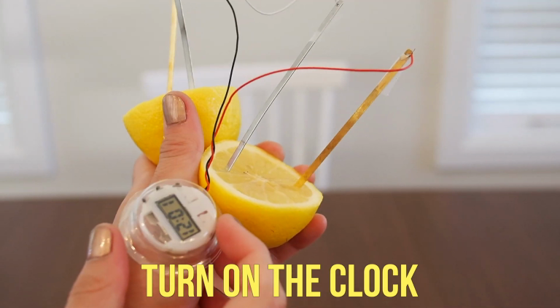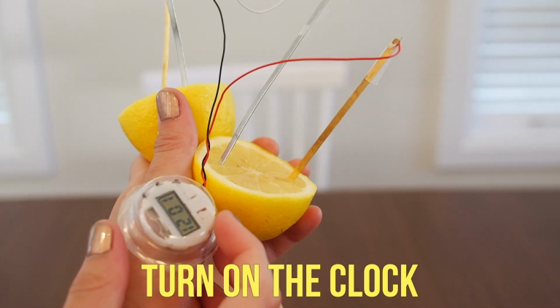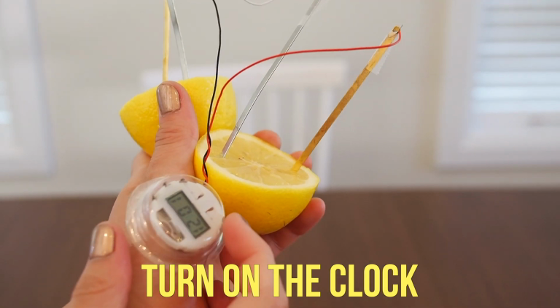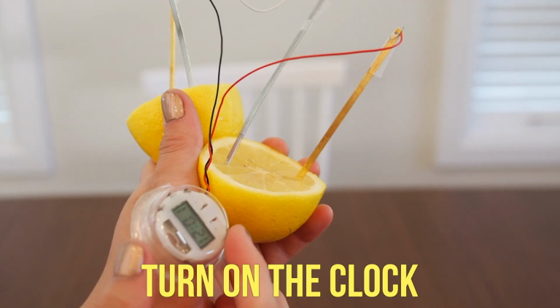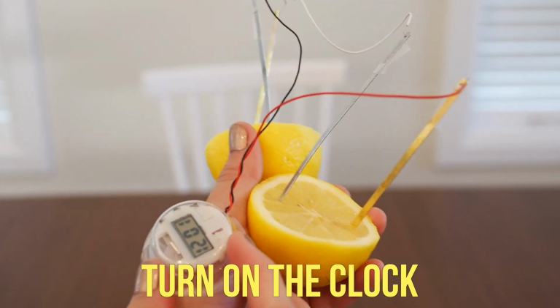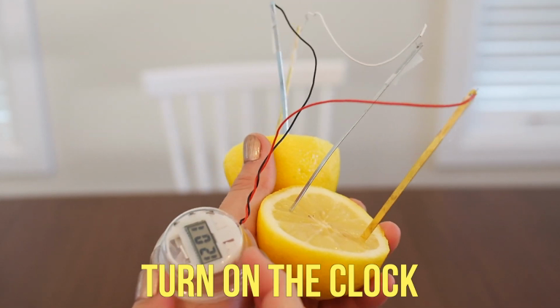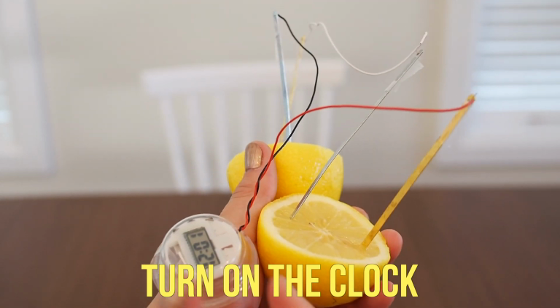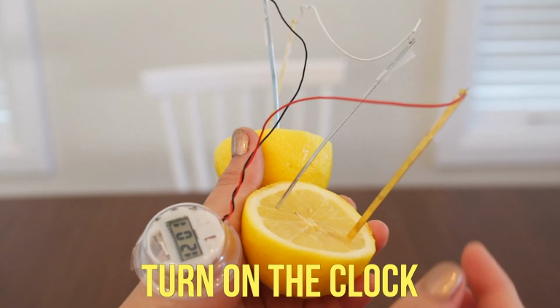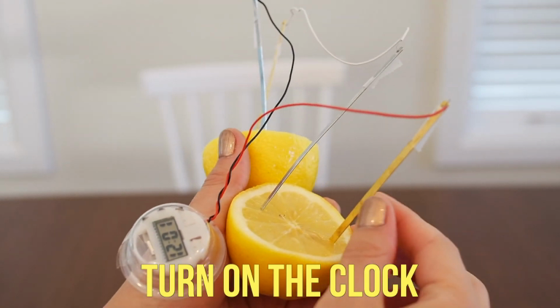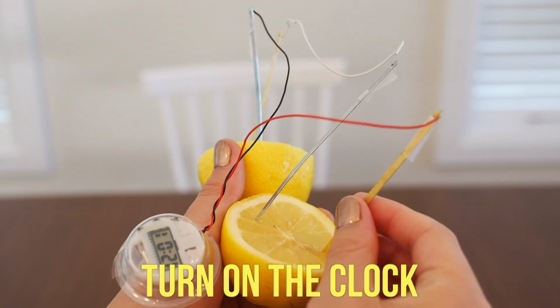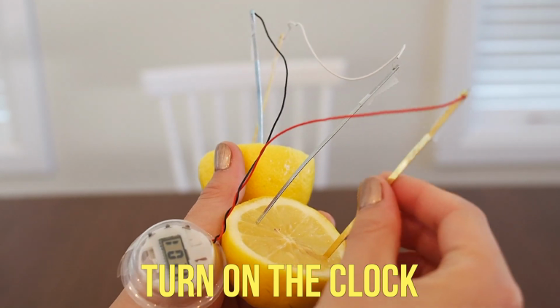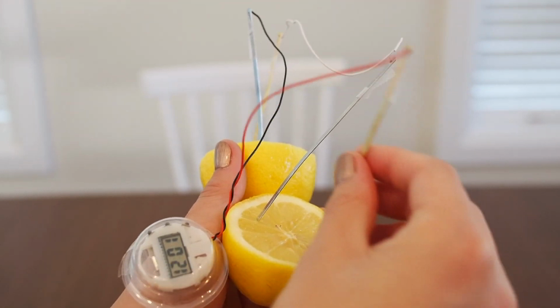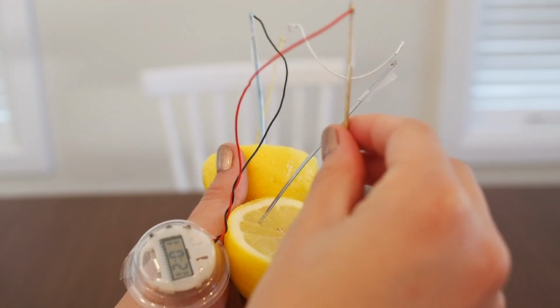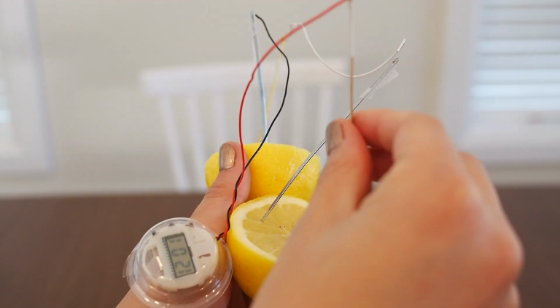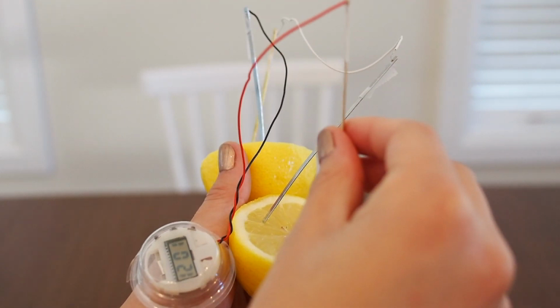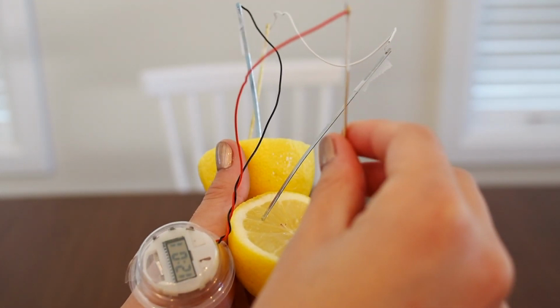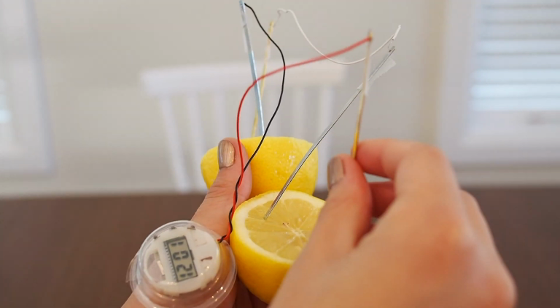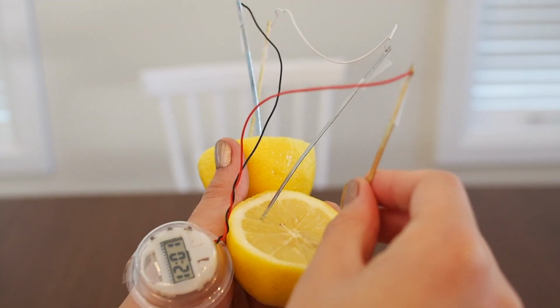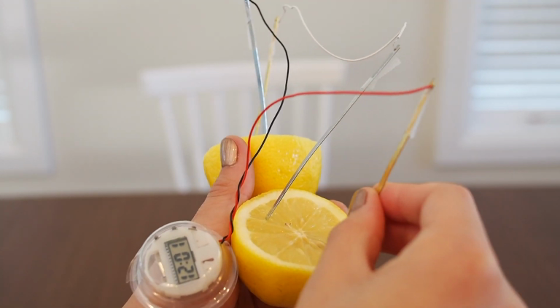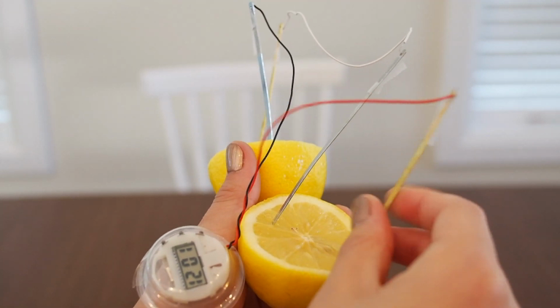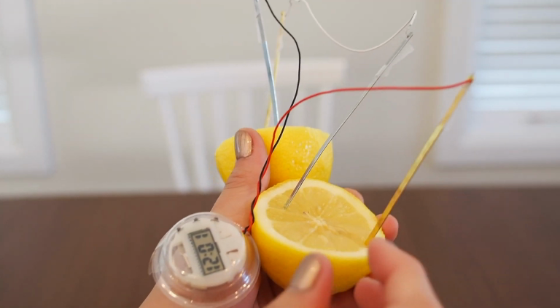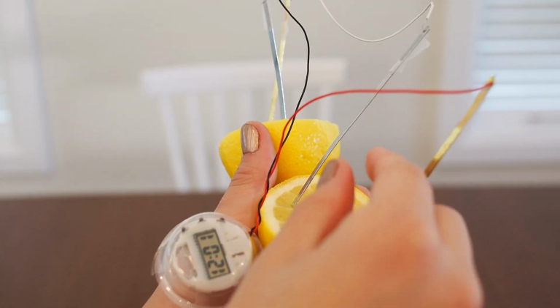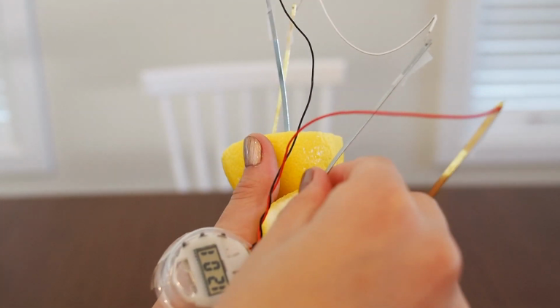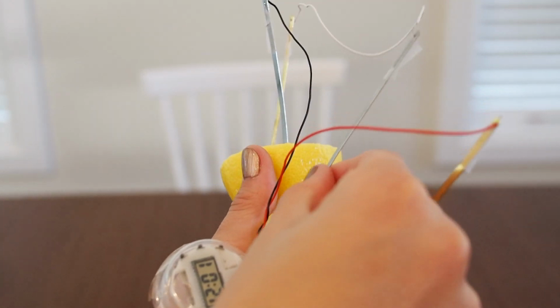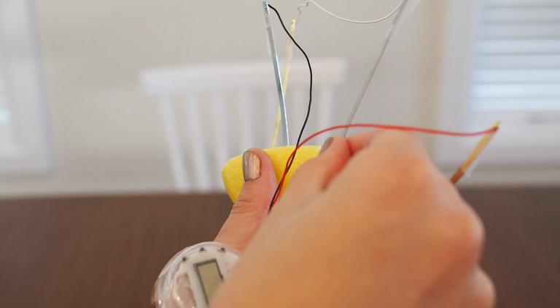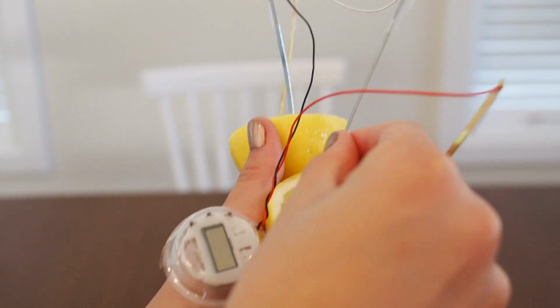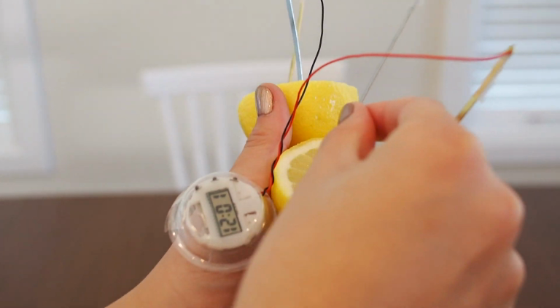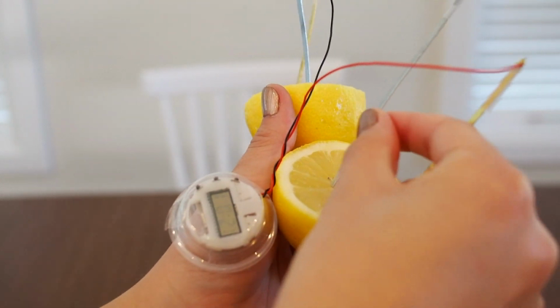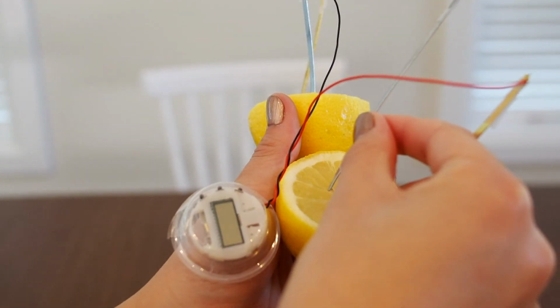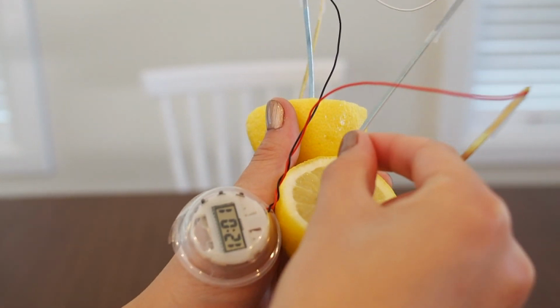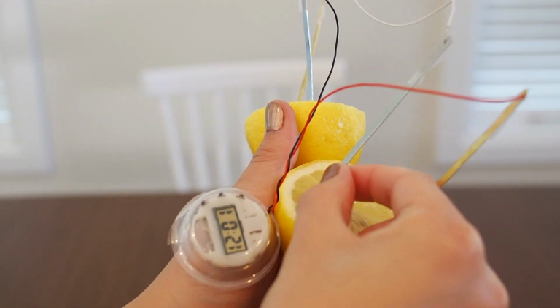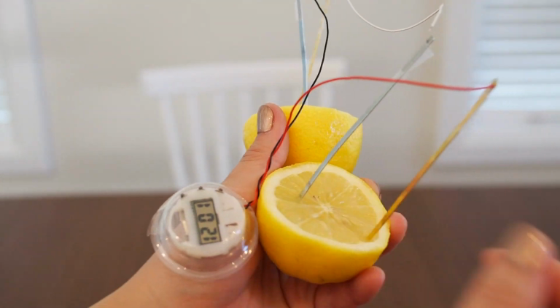Now it's time to turn on the clock. Watch as it runs off of the battery power generated by the lemons. When I remove an electrode, the circuit breaks and the battery doesn't work anymore. When I put the electrode back in, it works again.